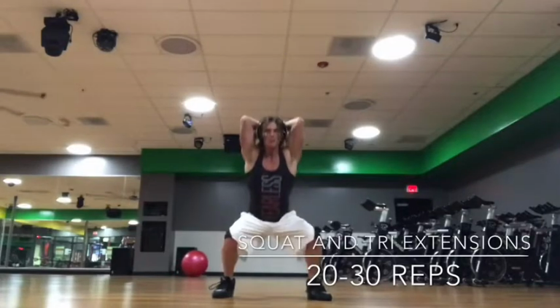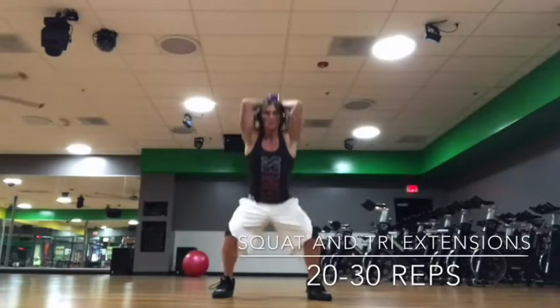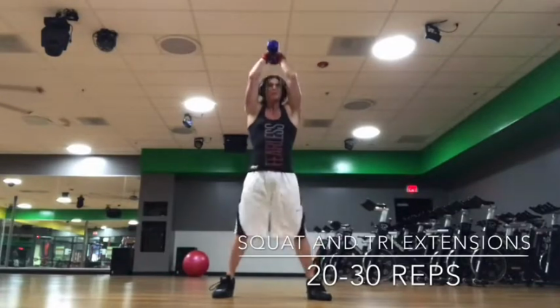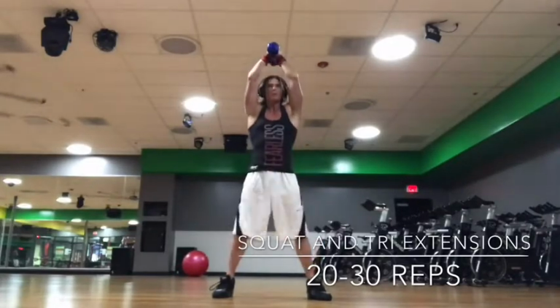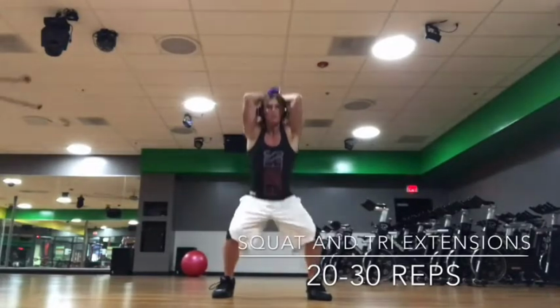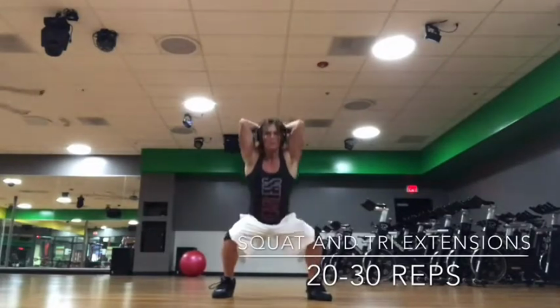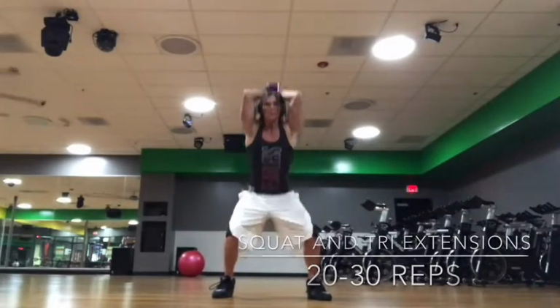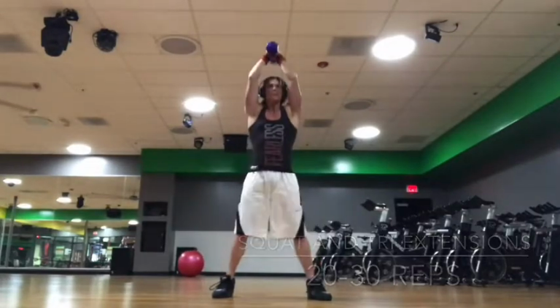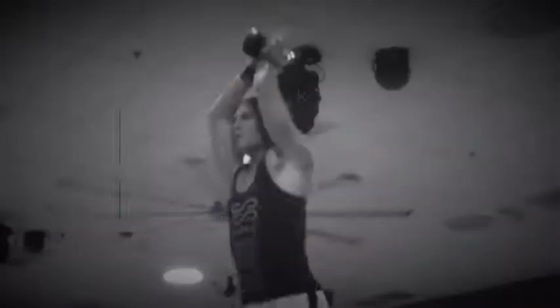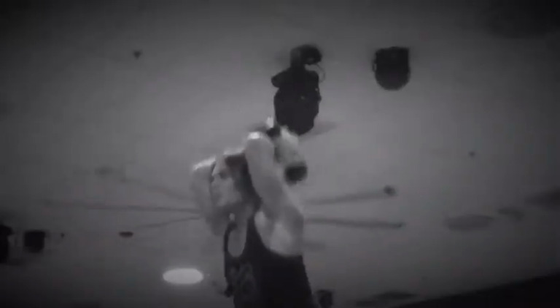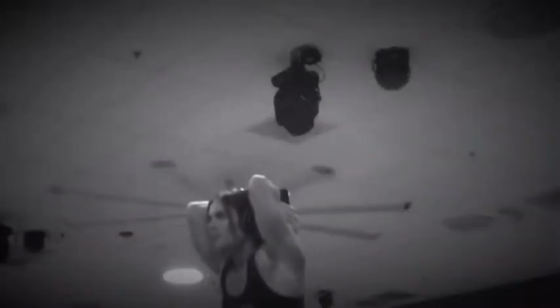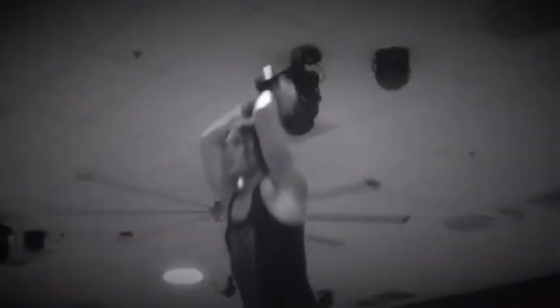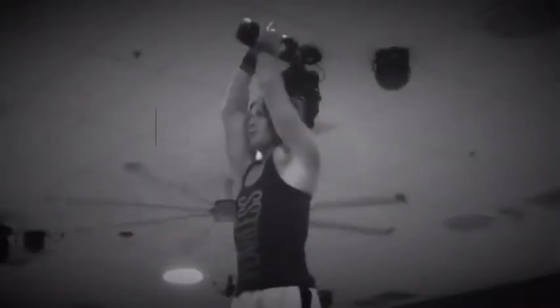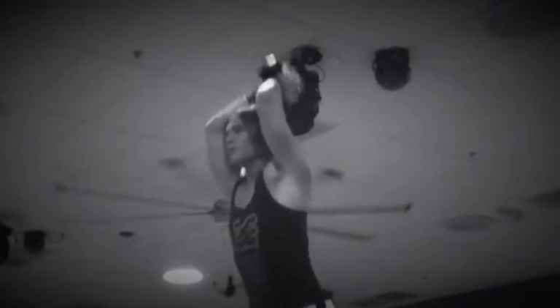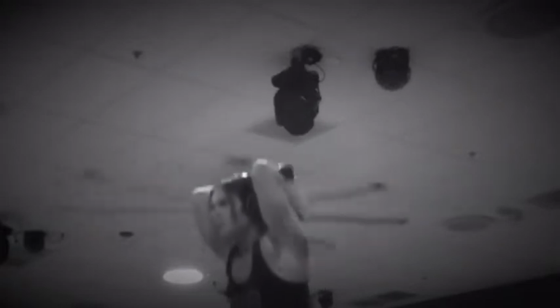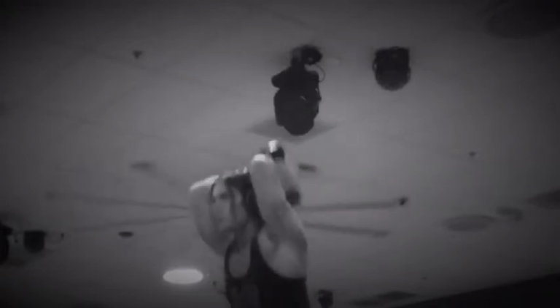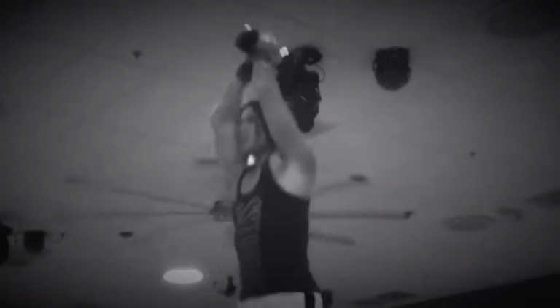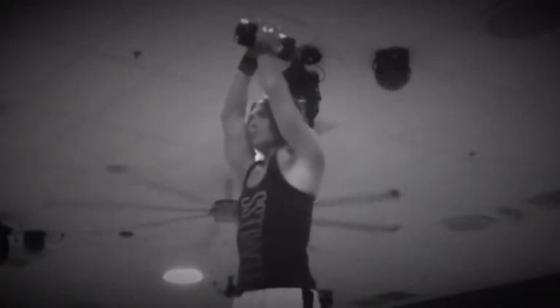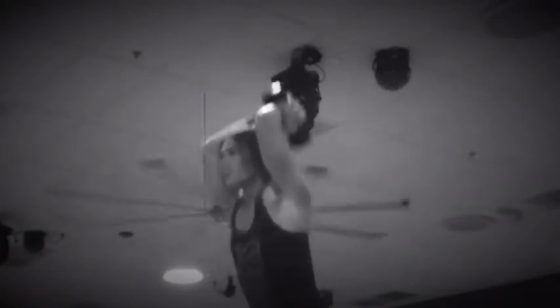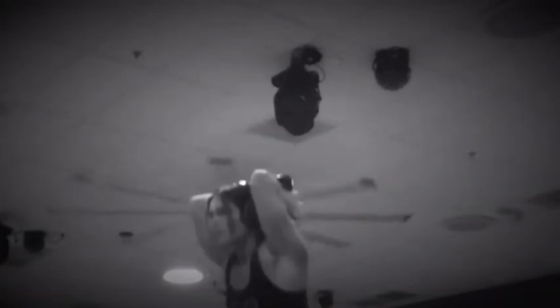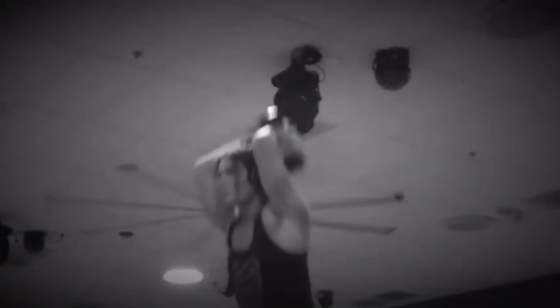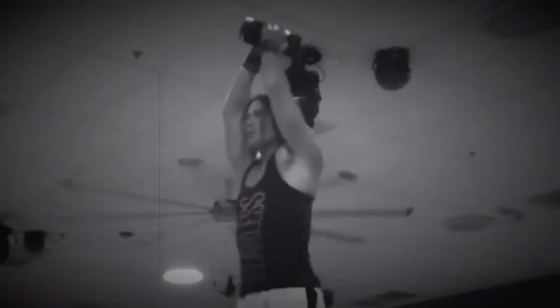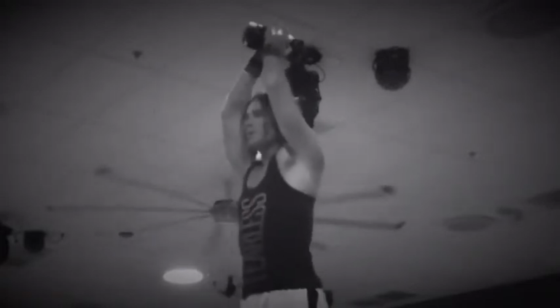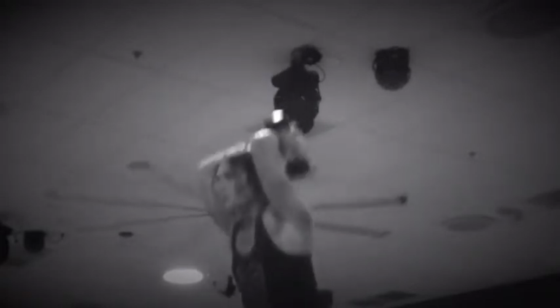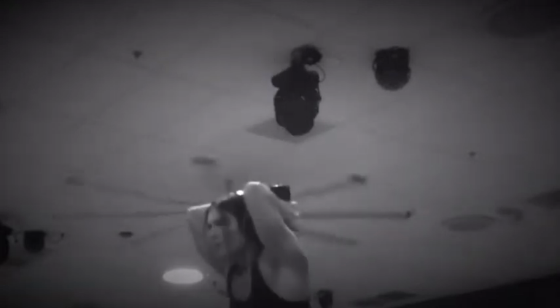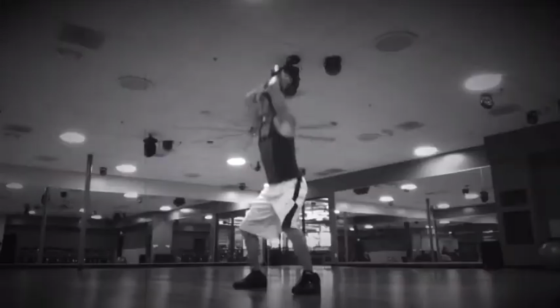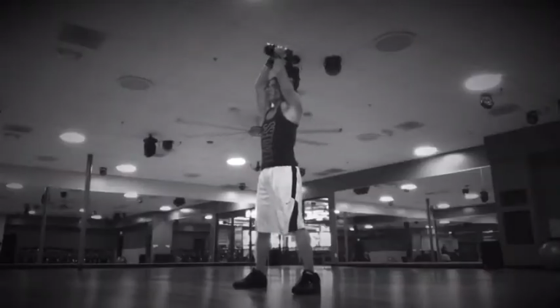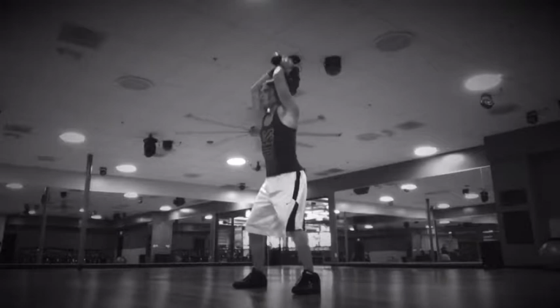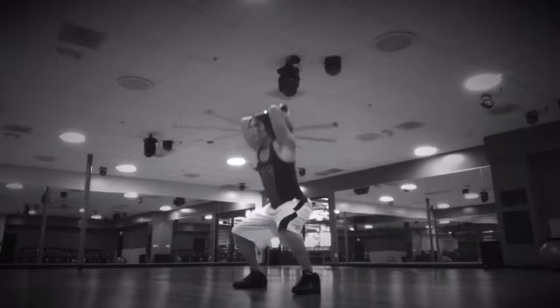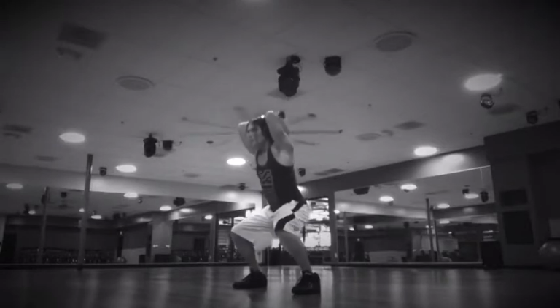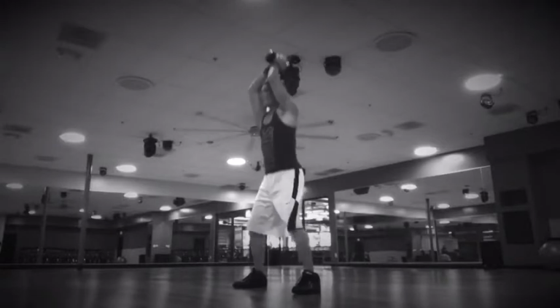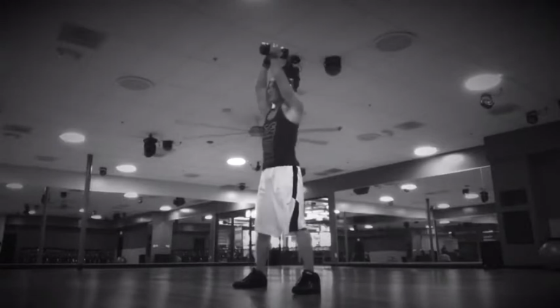So take a medium-sized weight. As you go down with the squat, so does the weight. Push it up as you come out of your squat. So down with the weight and up with the push. And we're going to go 20 to 30 of these.